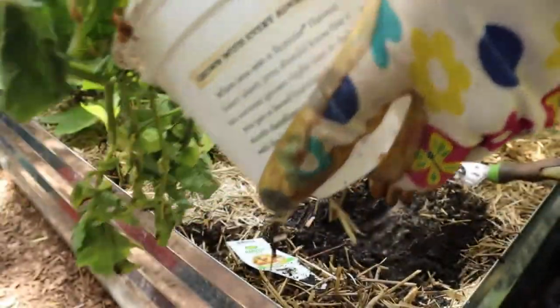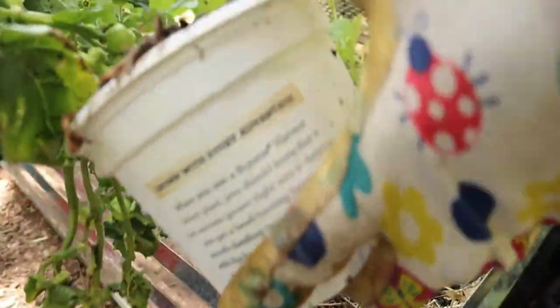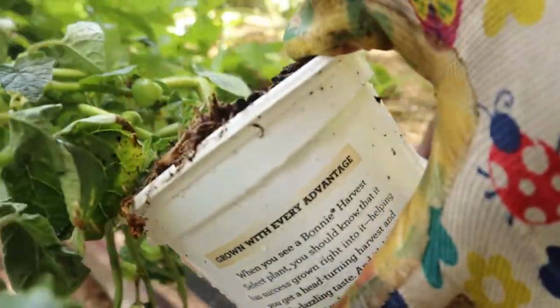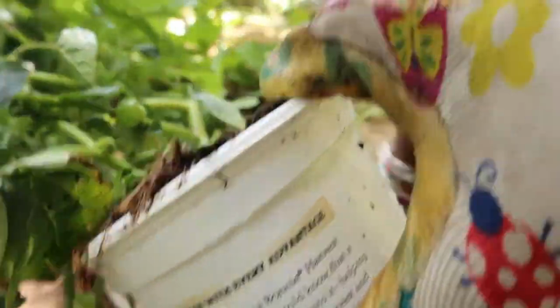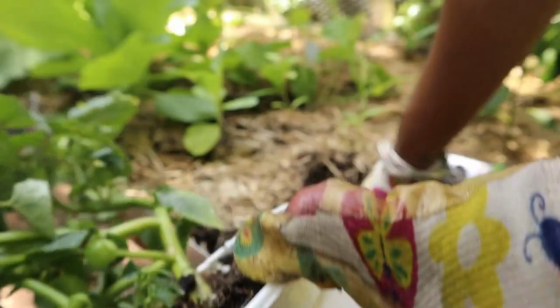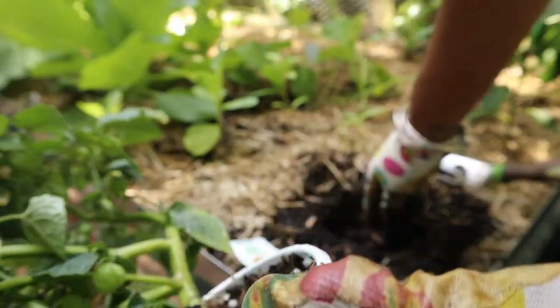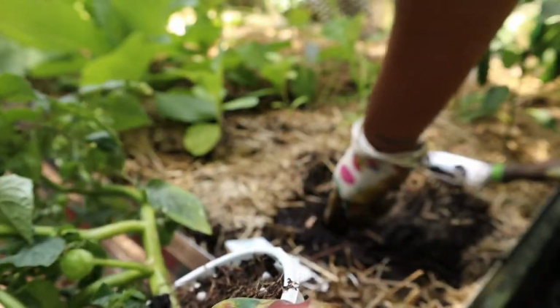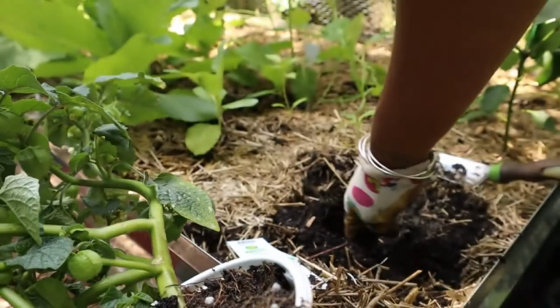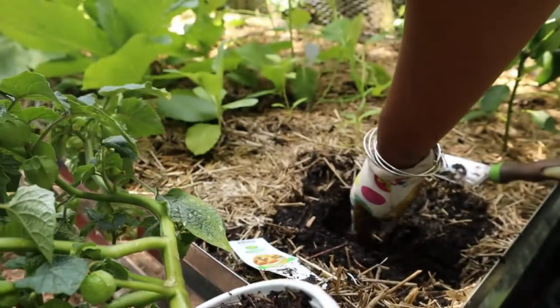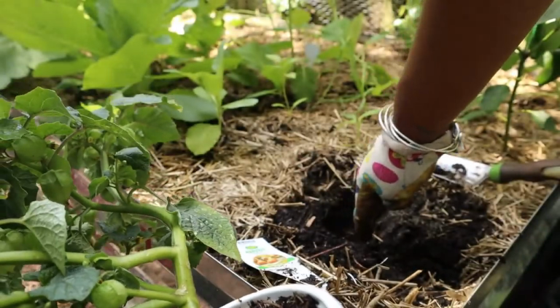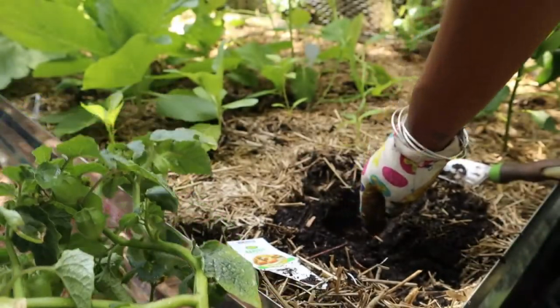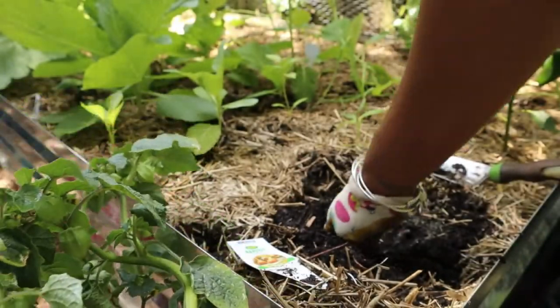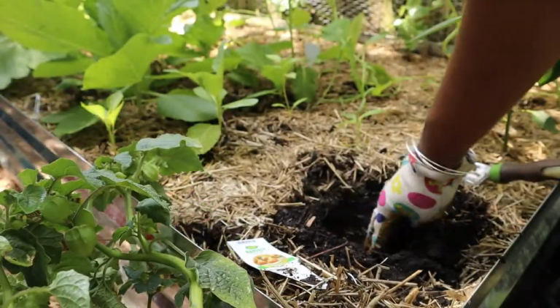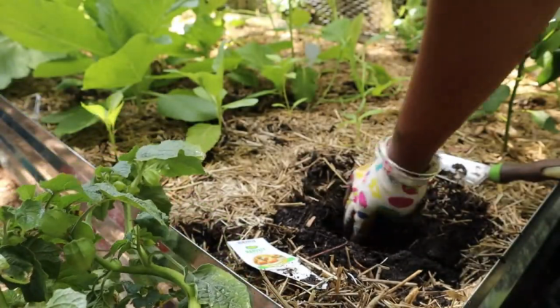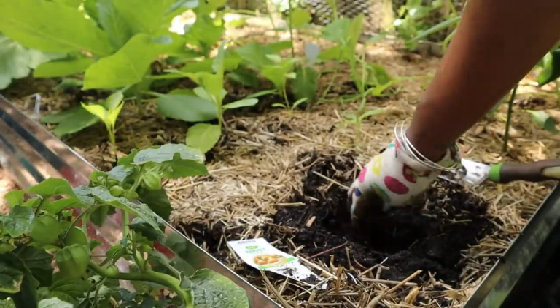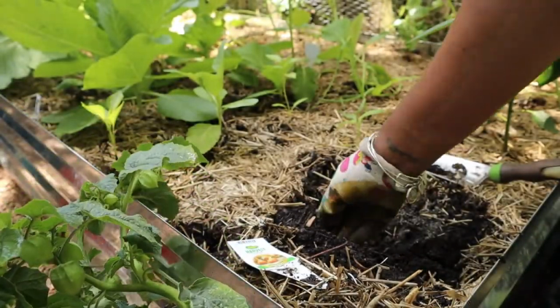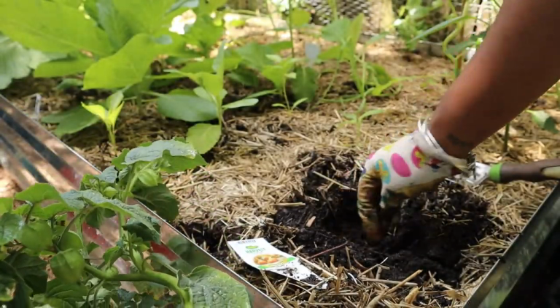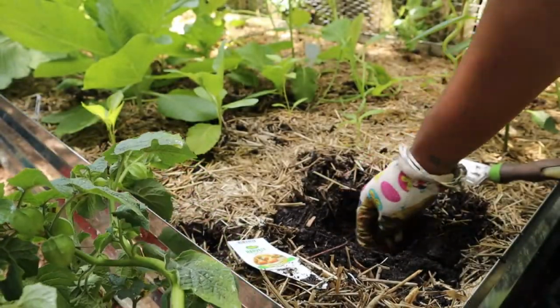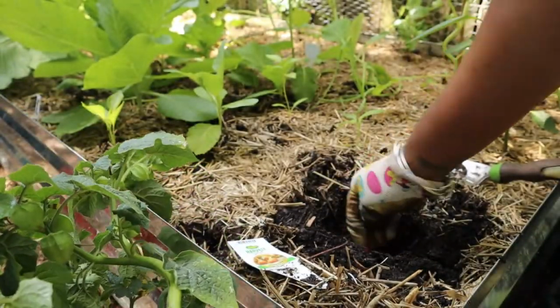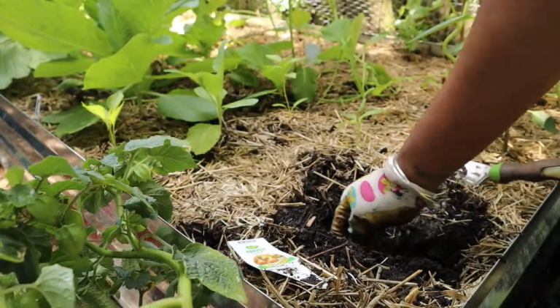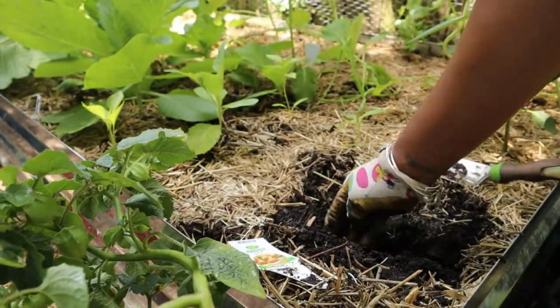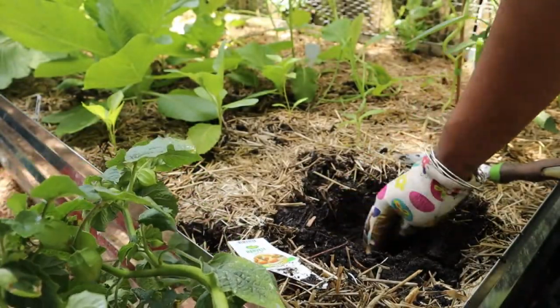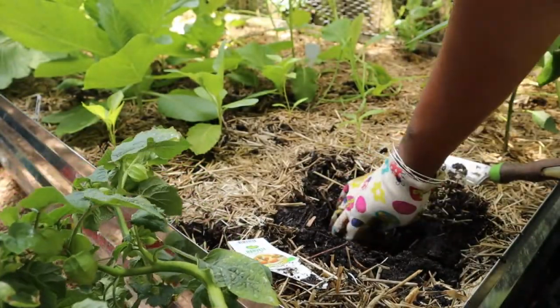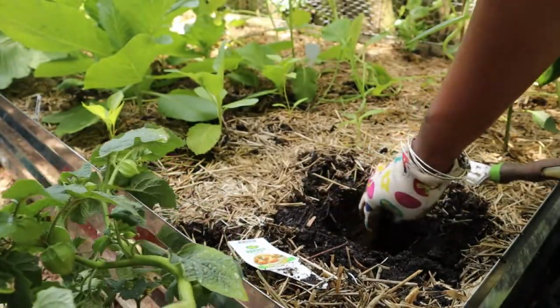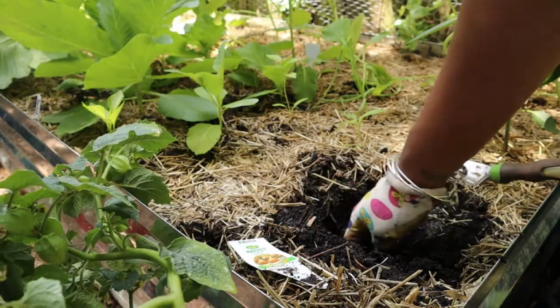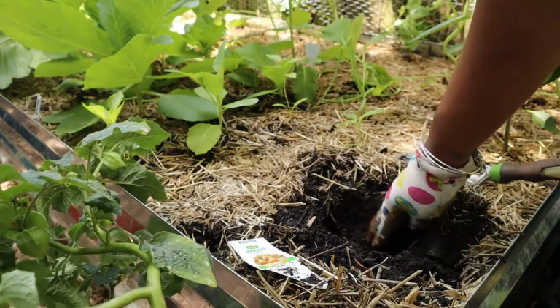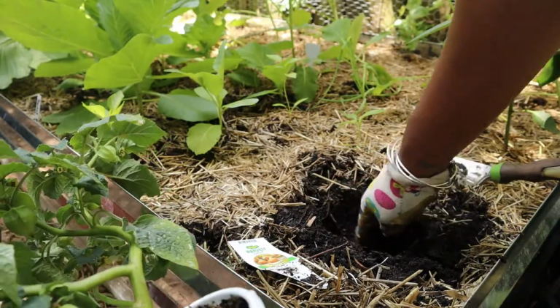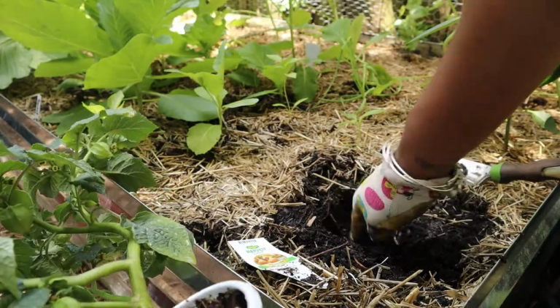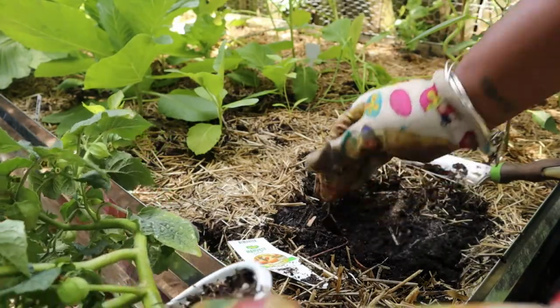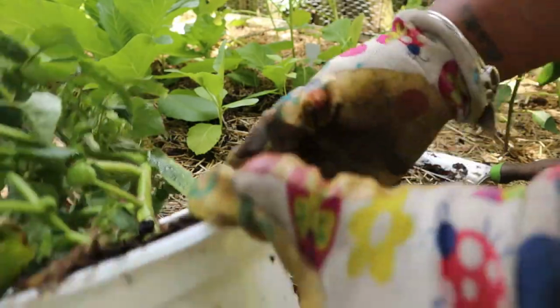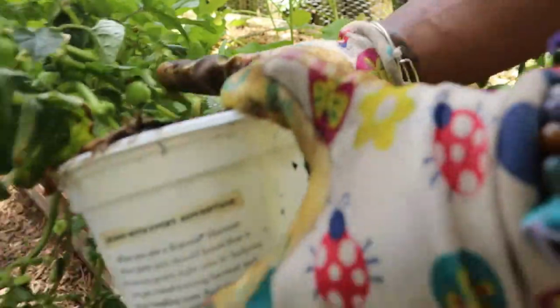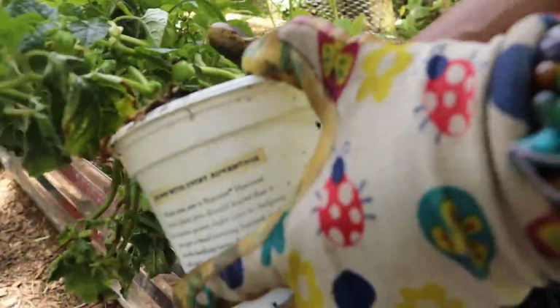You just want to mix that fertilizer around with the soil so you don't burn your roots.